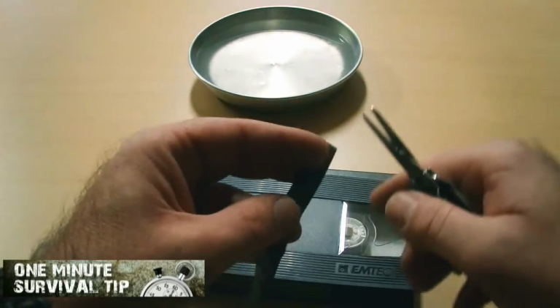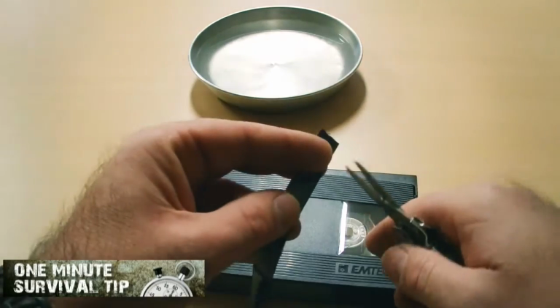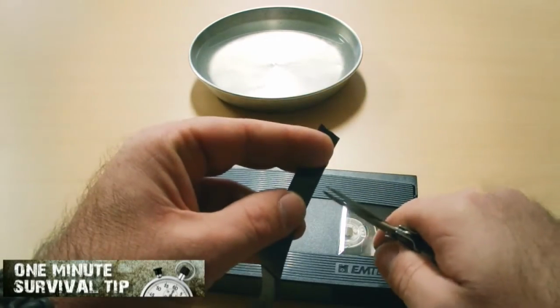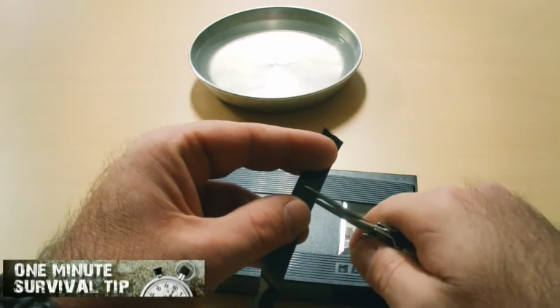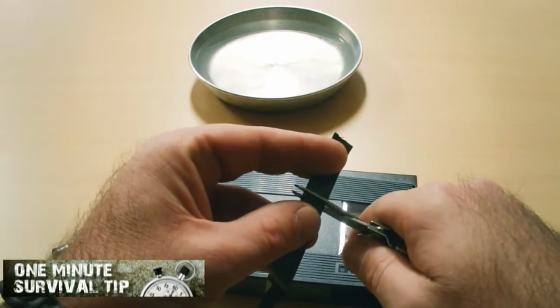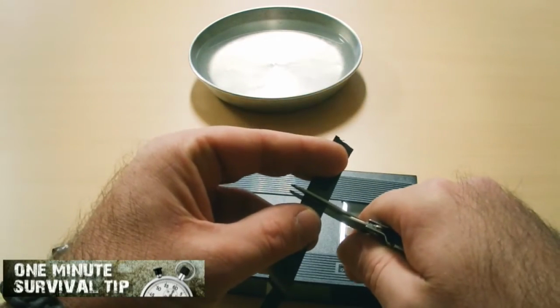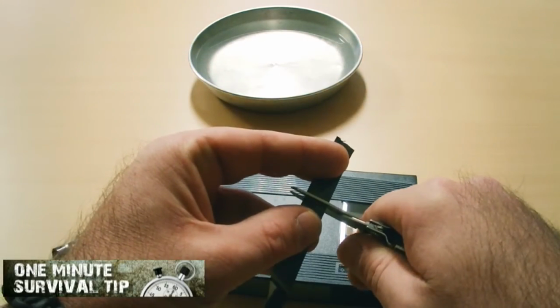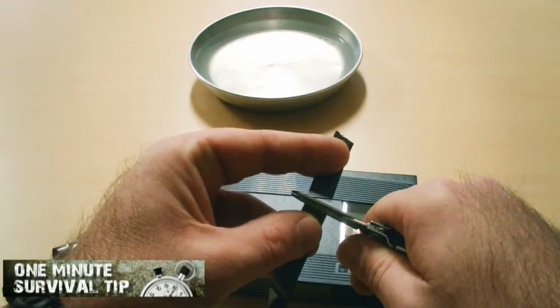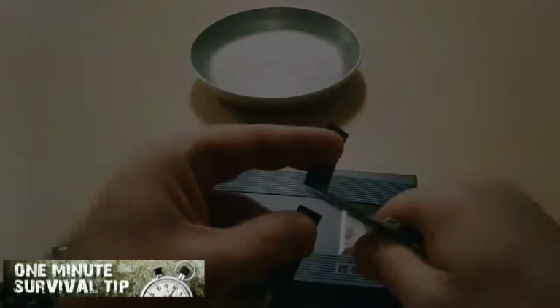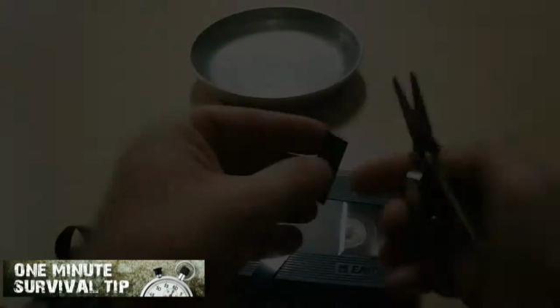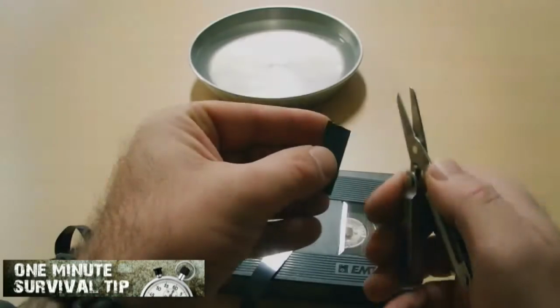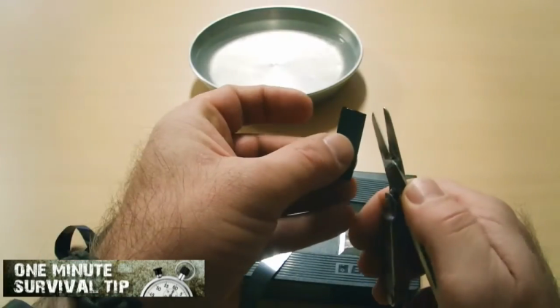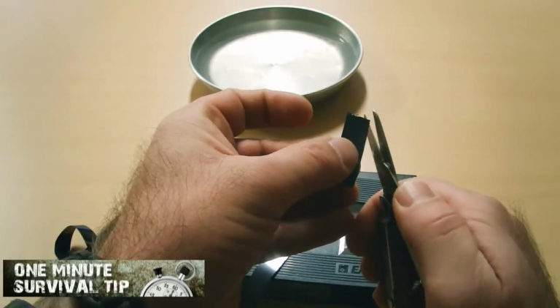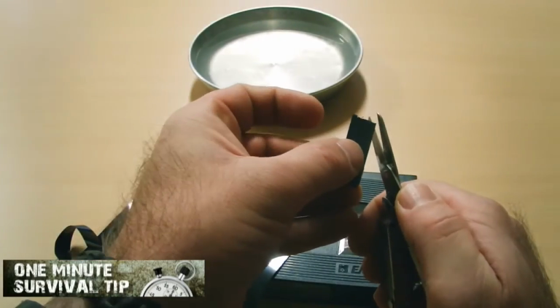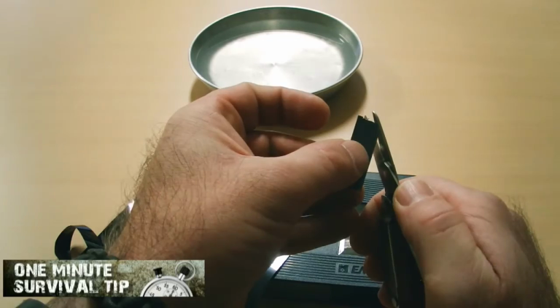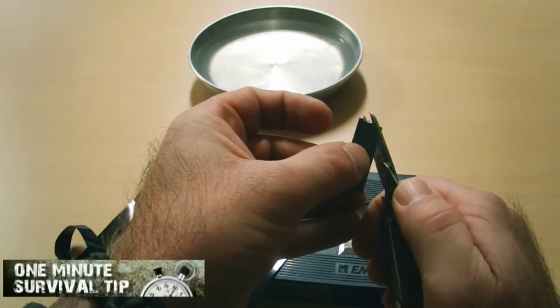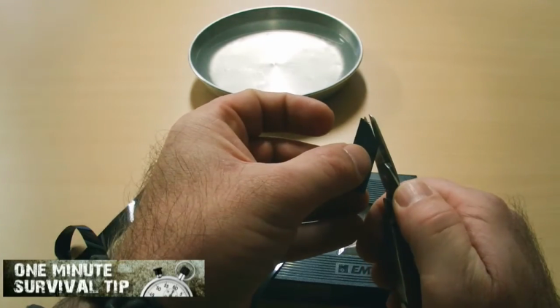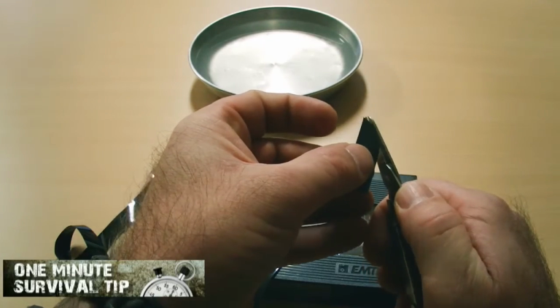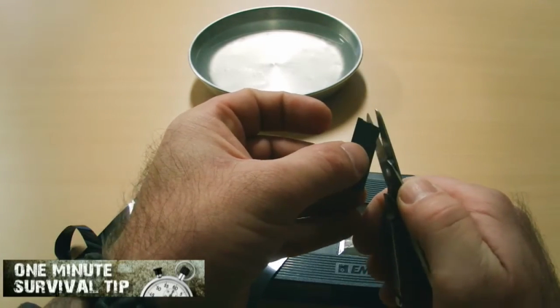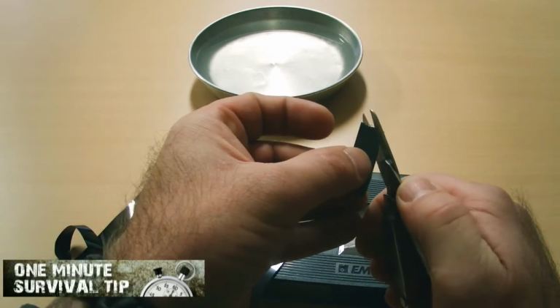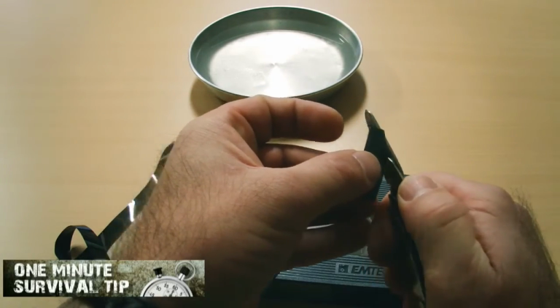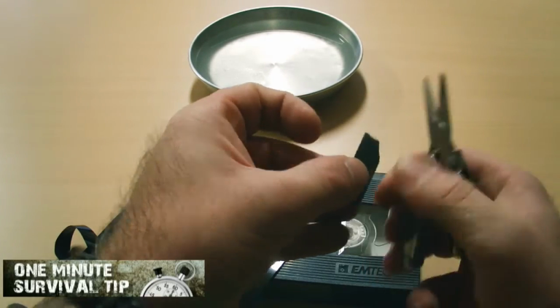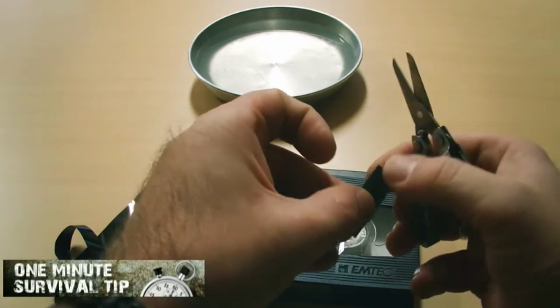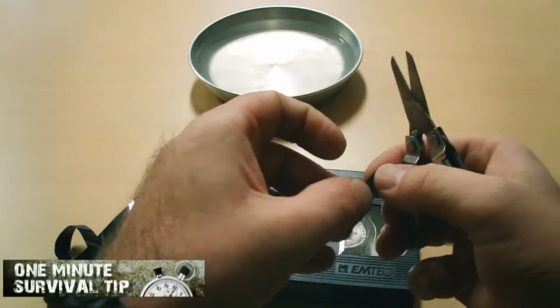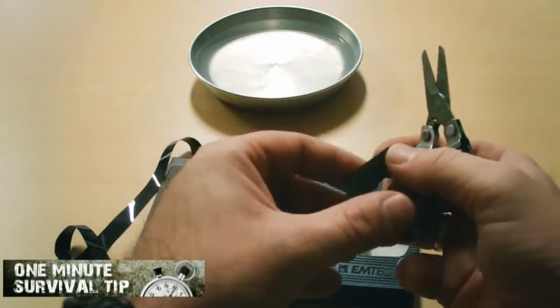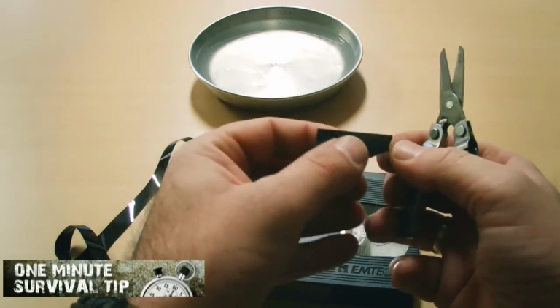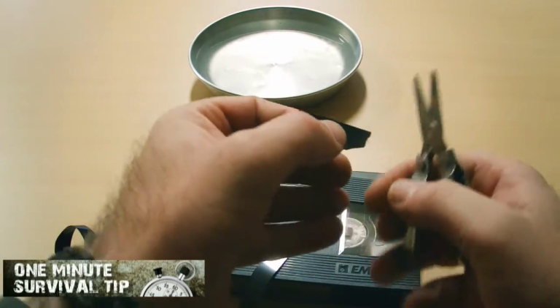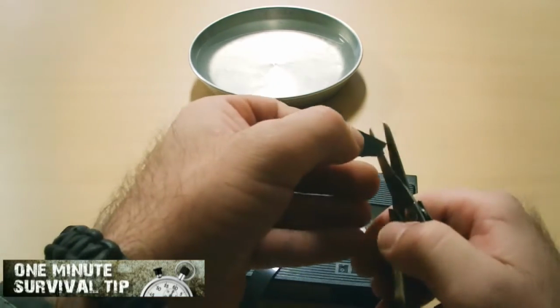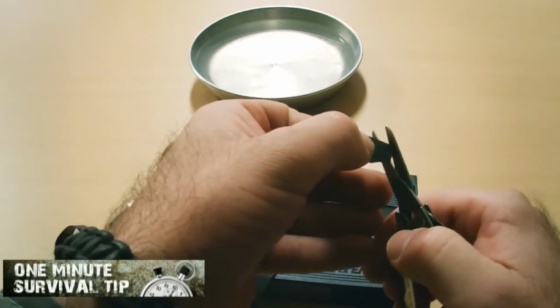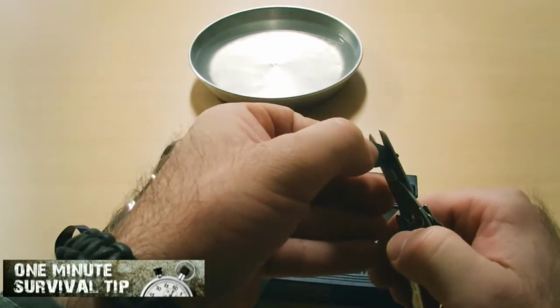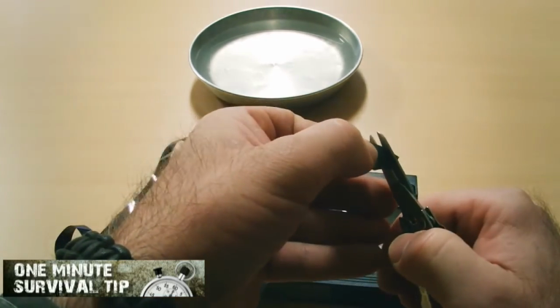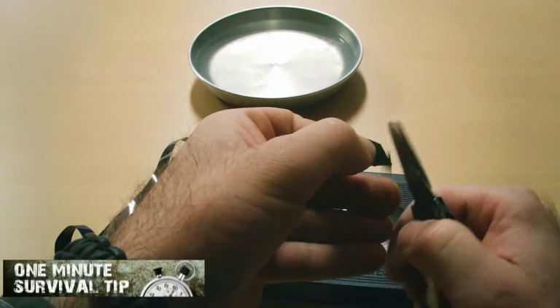Take the tape and cut off a small piece, approximately 4 cm long. Still two further cuts, and the compass needle is ready for its employment.